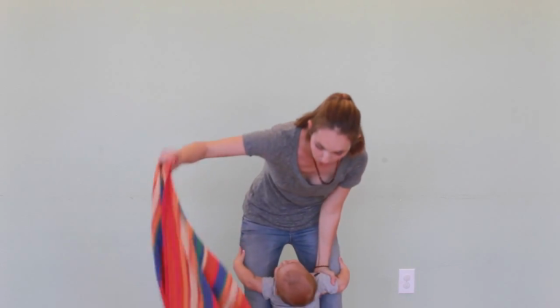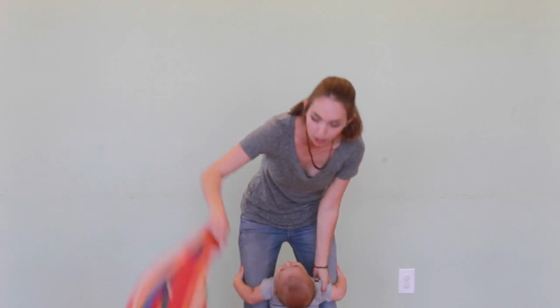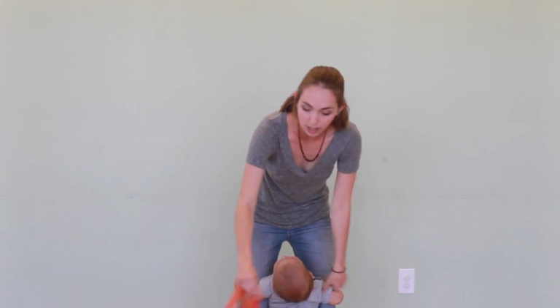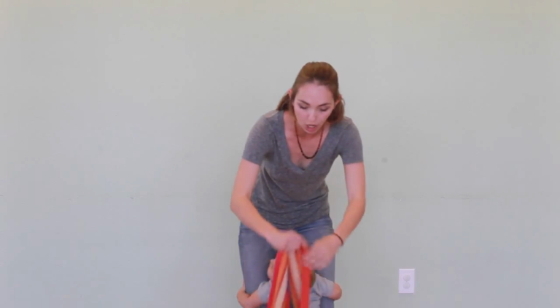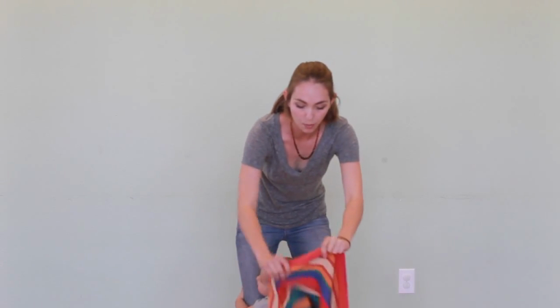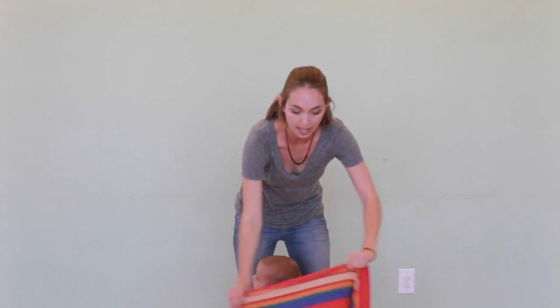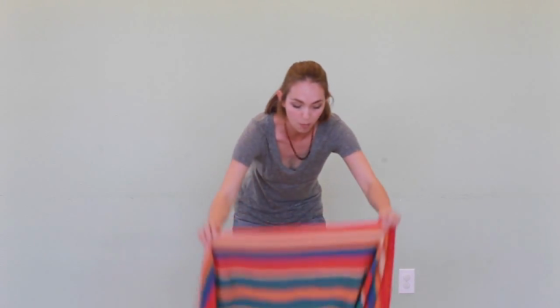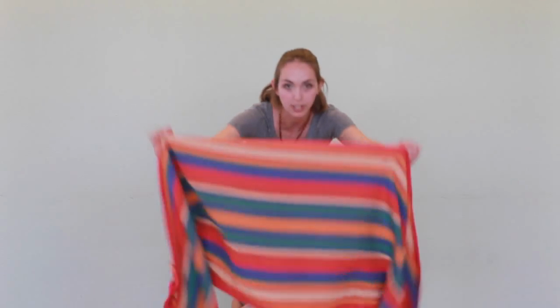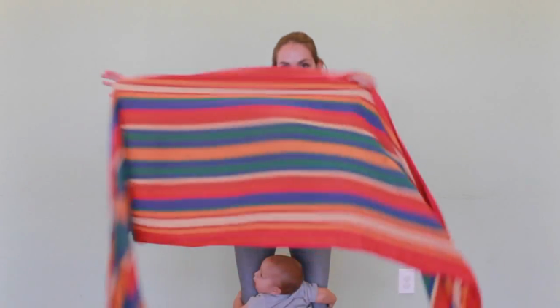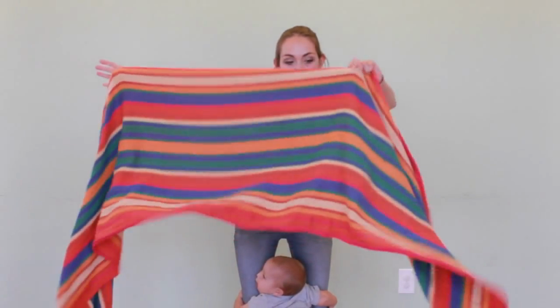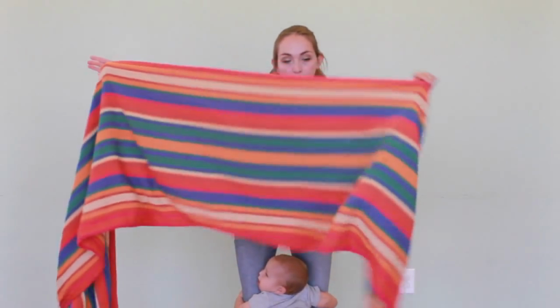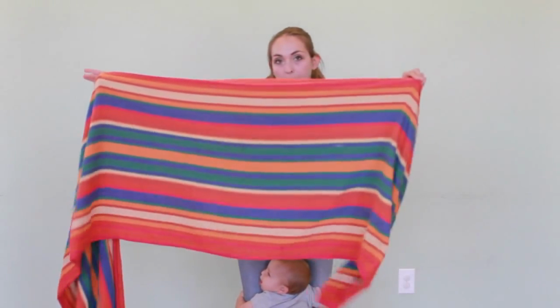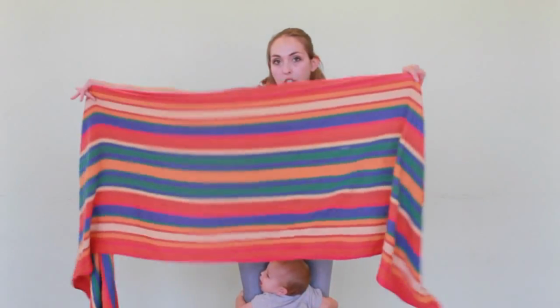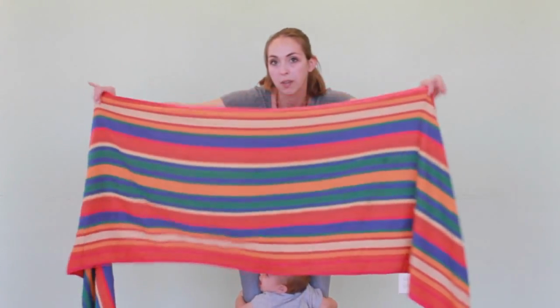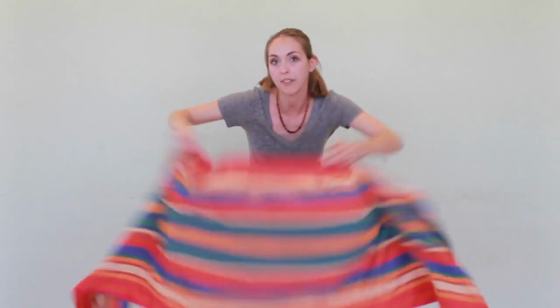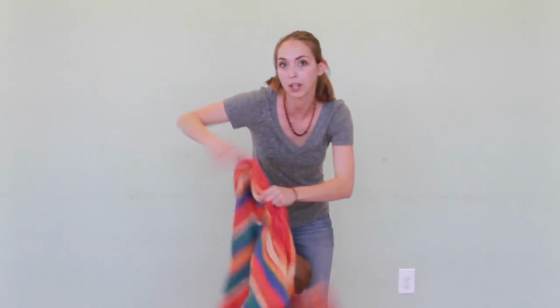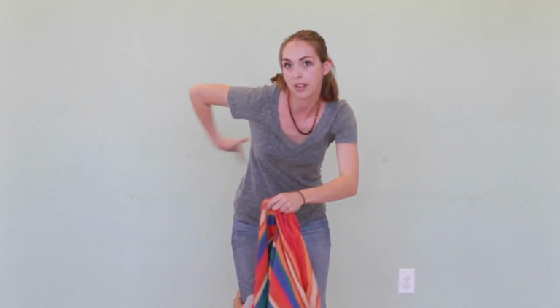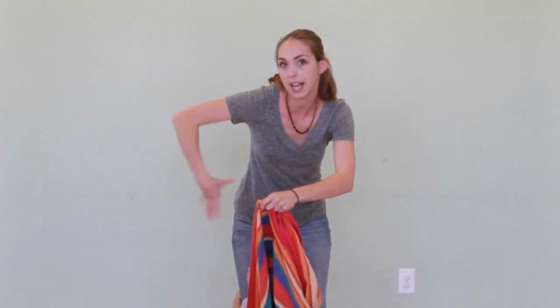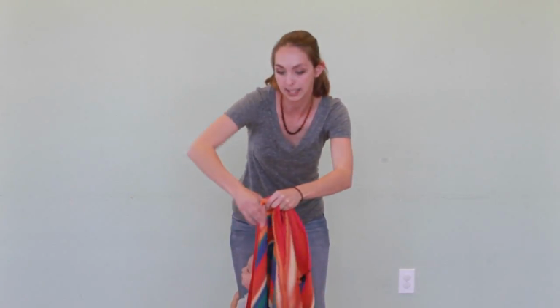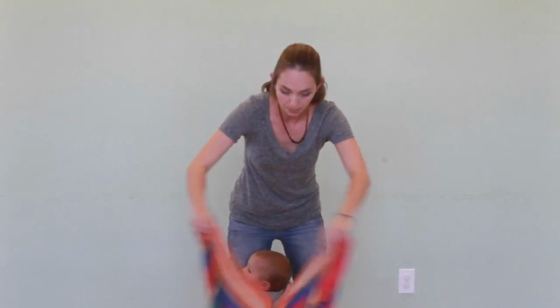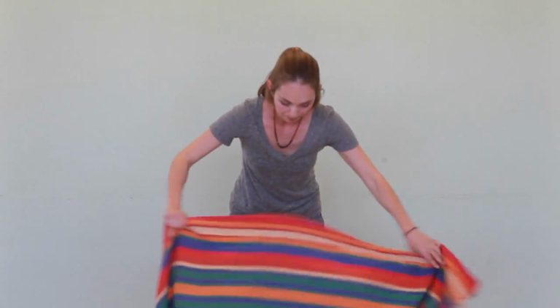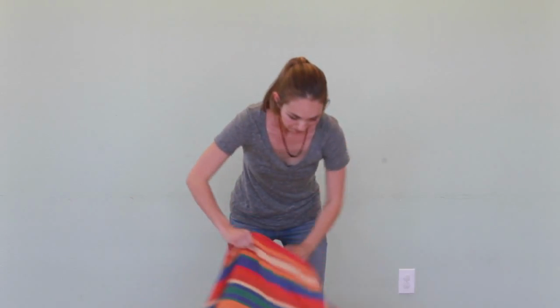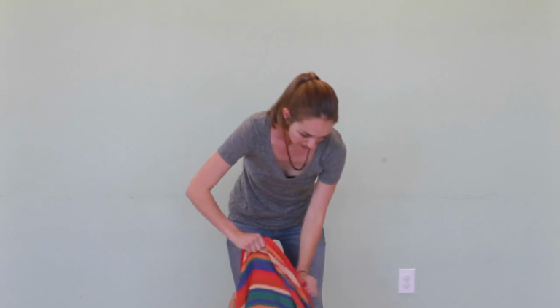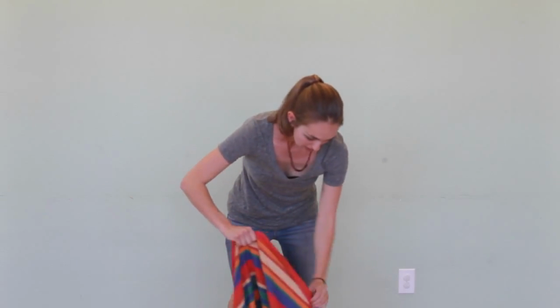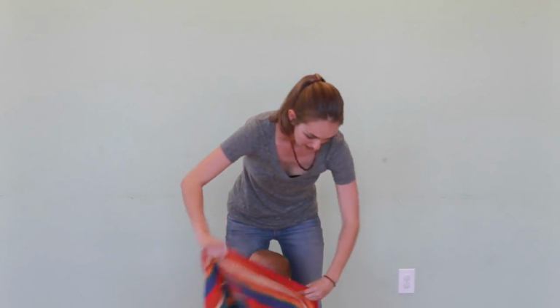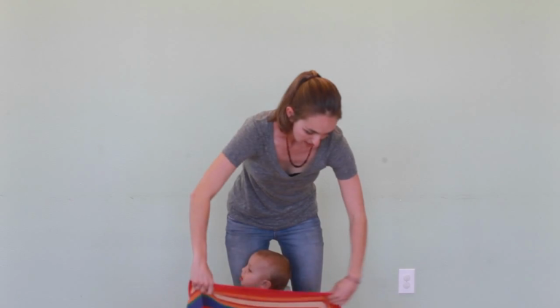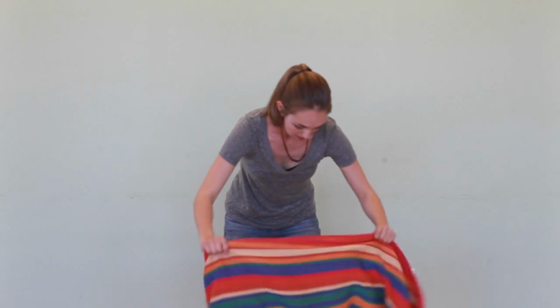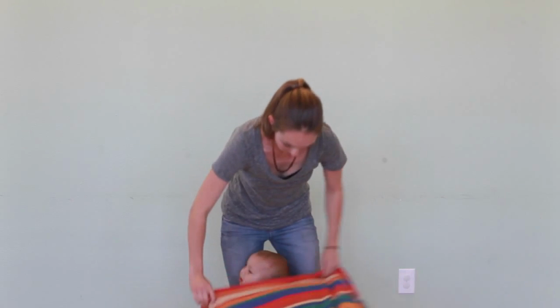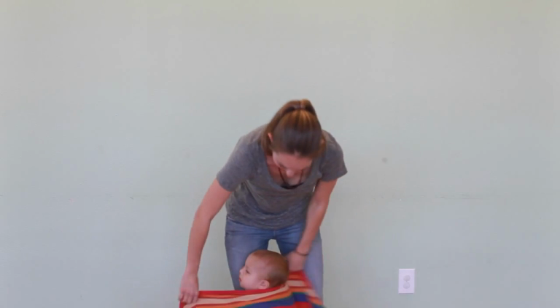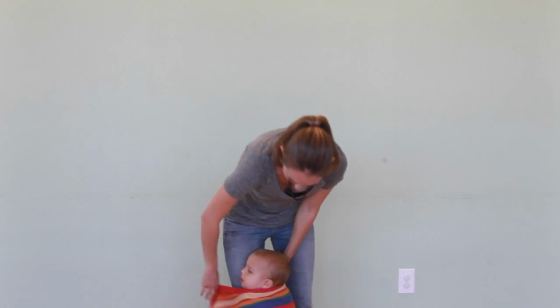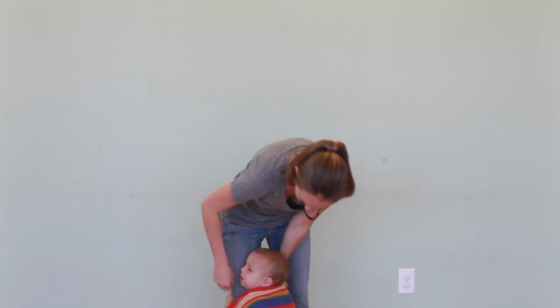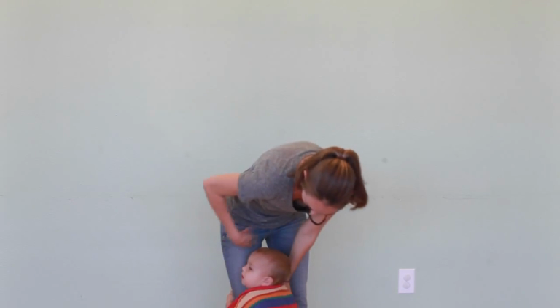So you're going to start with it almost at the end of your wrap. You just want enough to bring around the side and tie. And then I'm going to get him on my back.